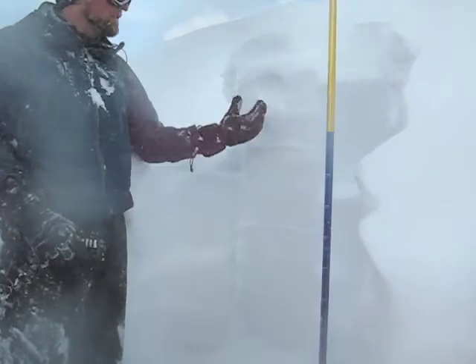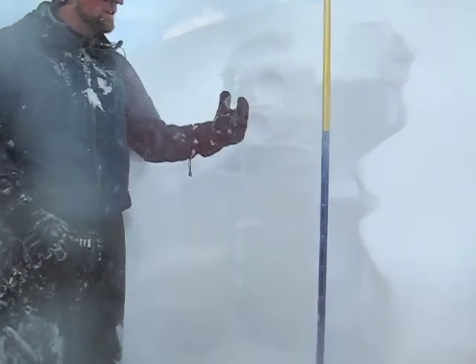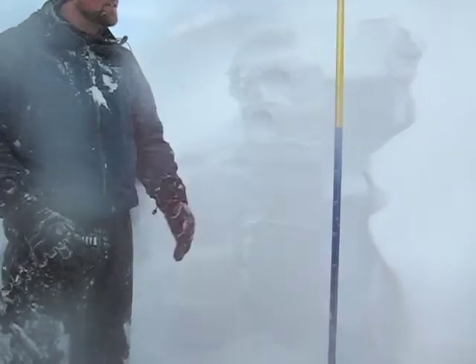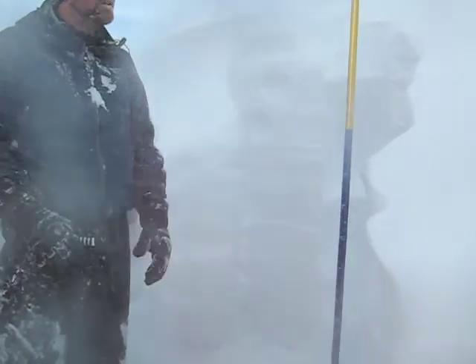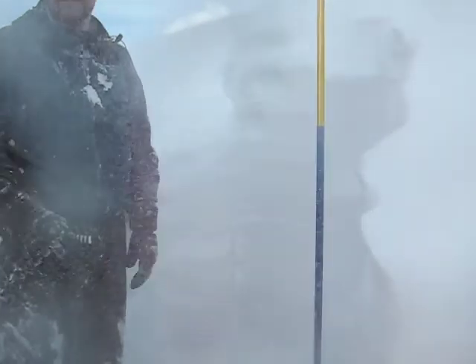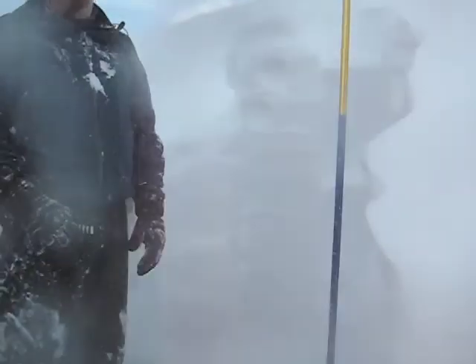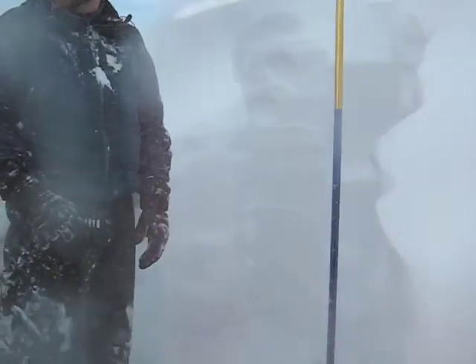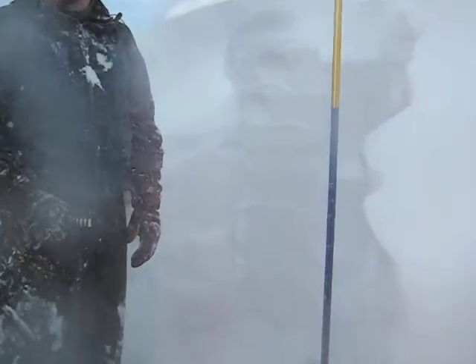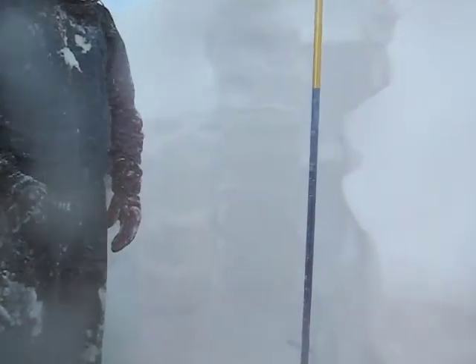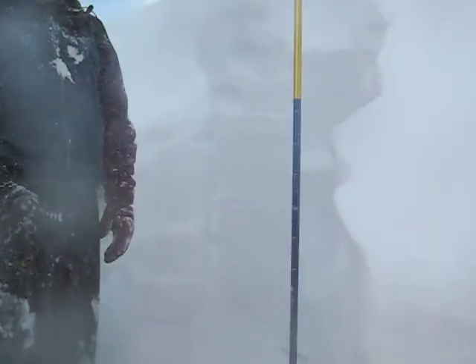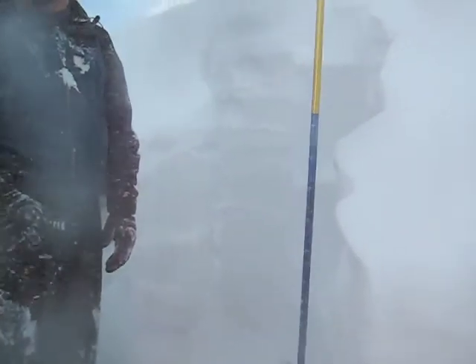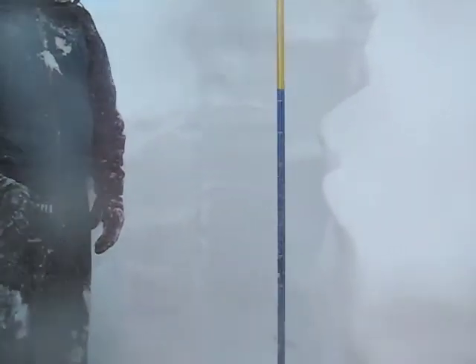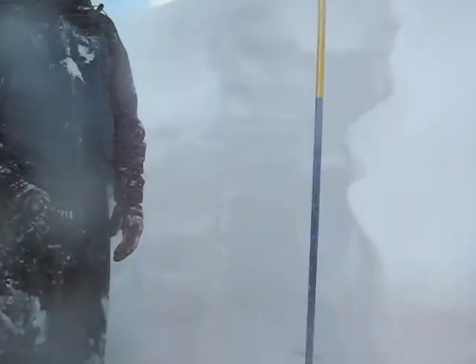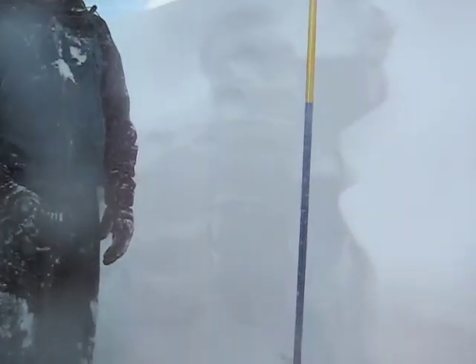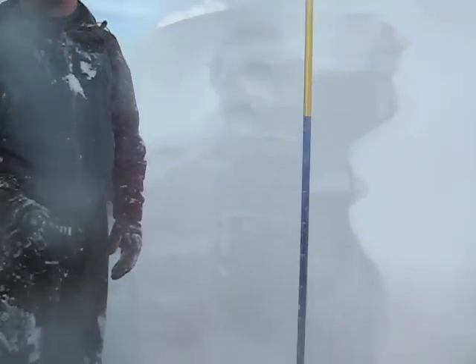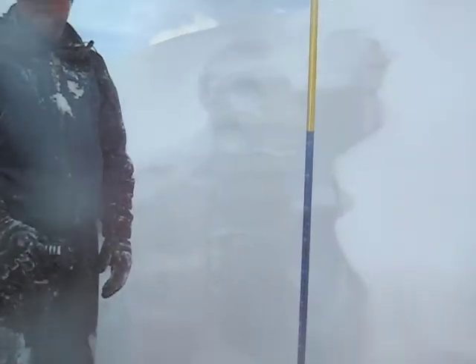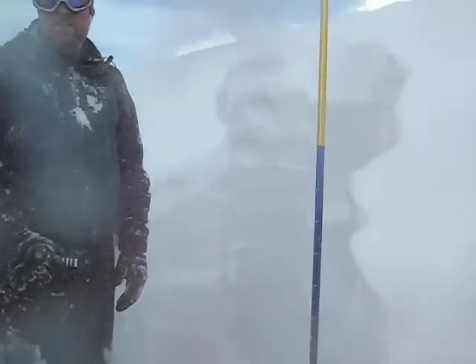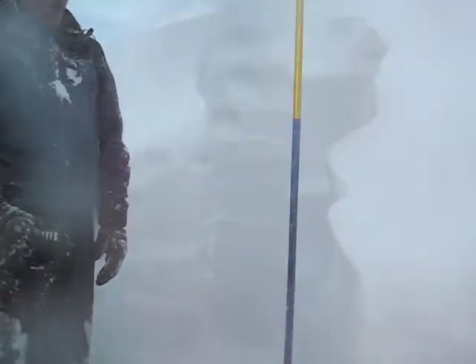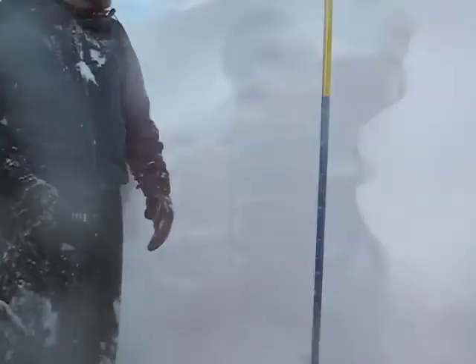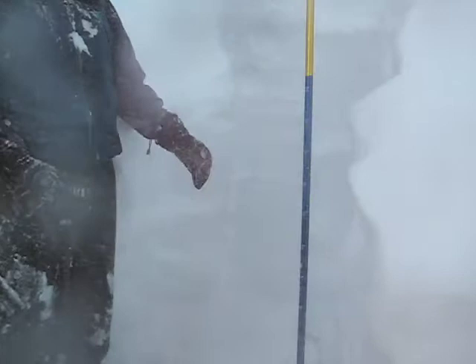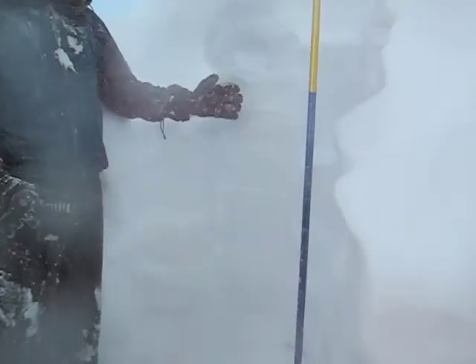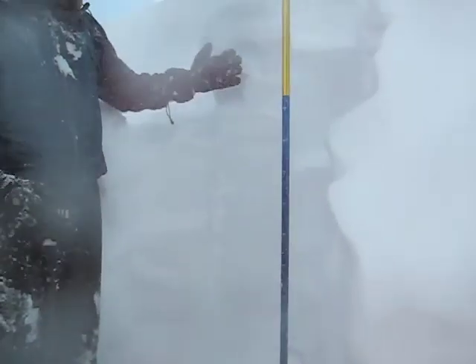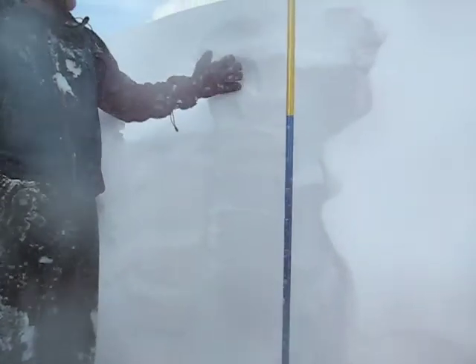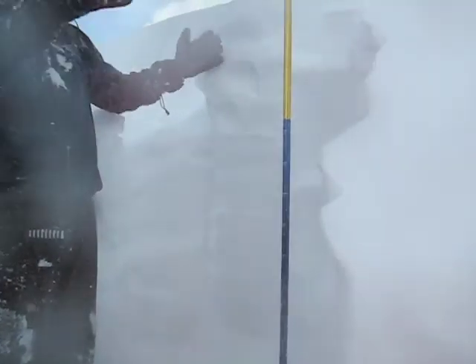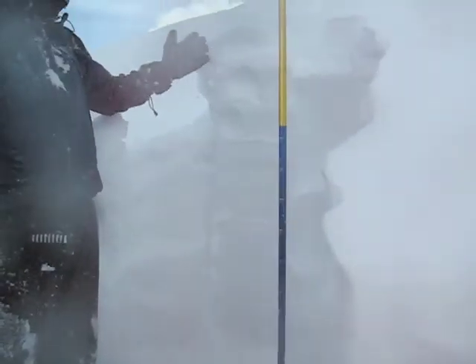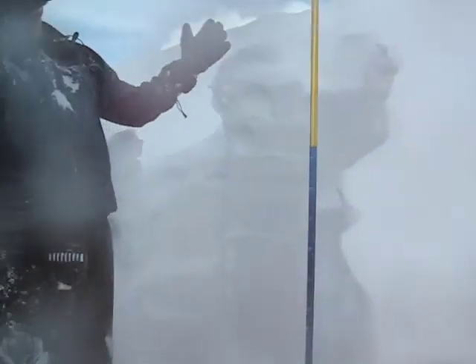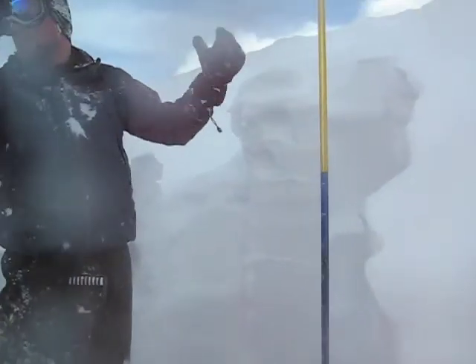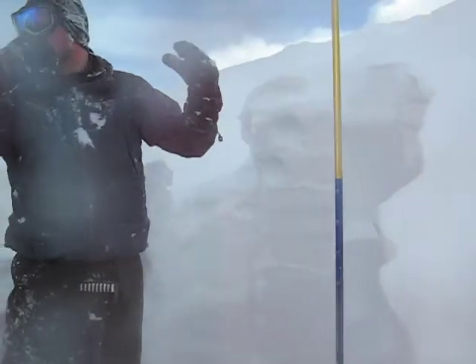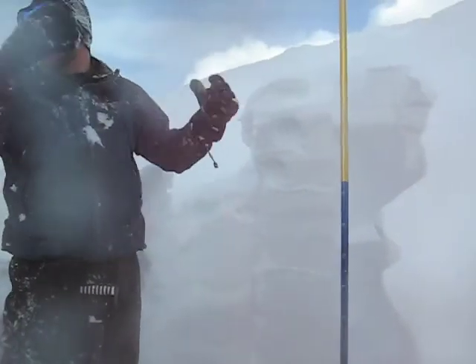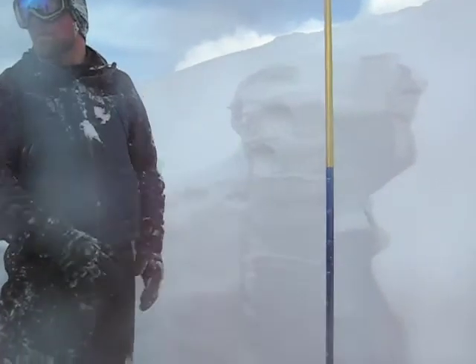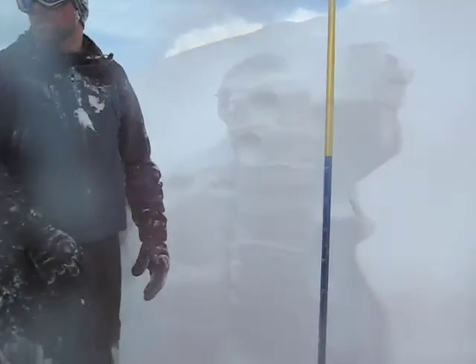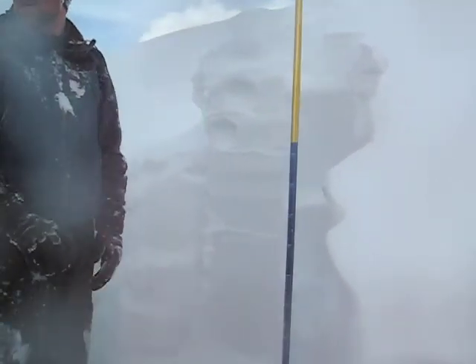Obviously it's still getting some serious failures, considering how much snow there is and how much snow can be propagated out with those storm cycles.